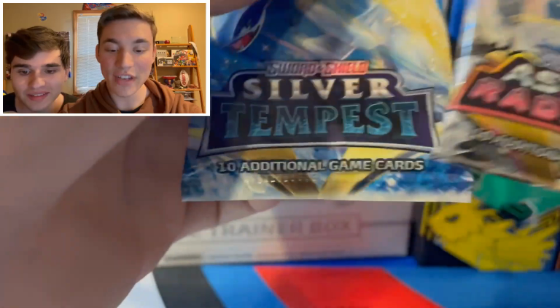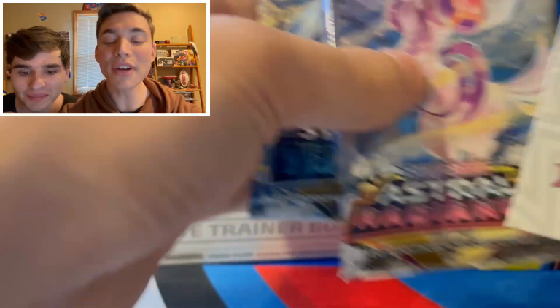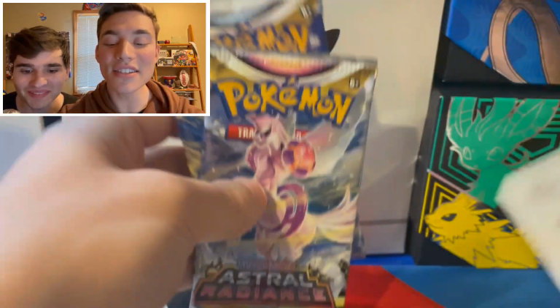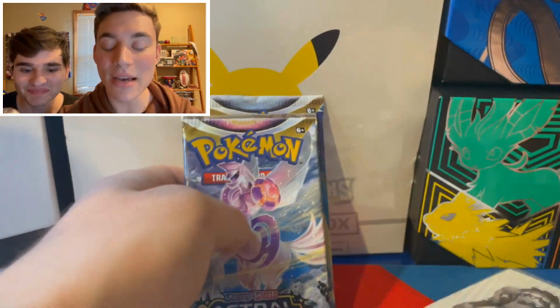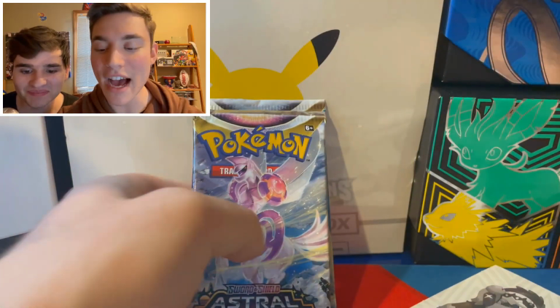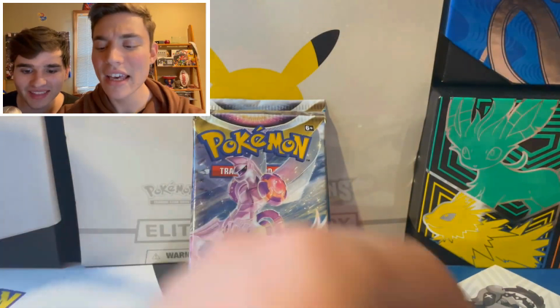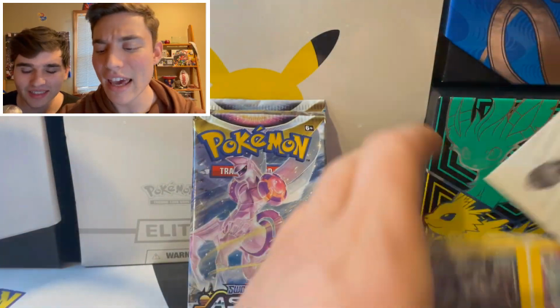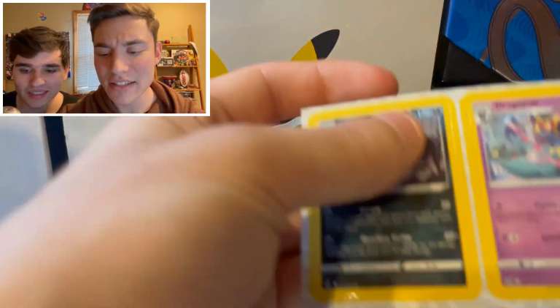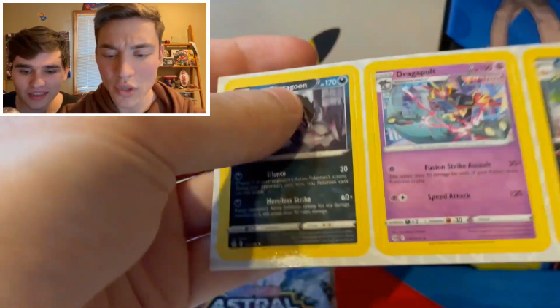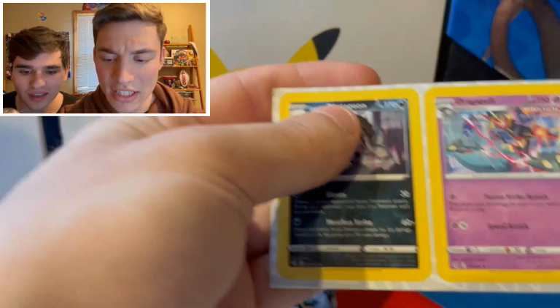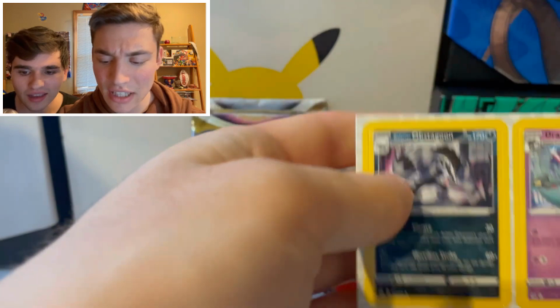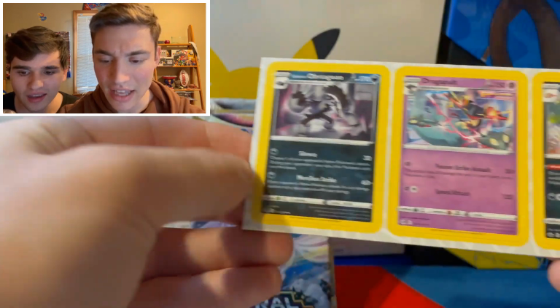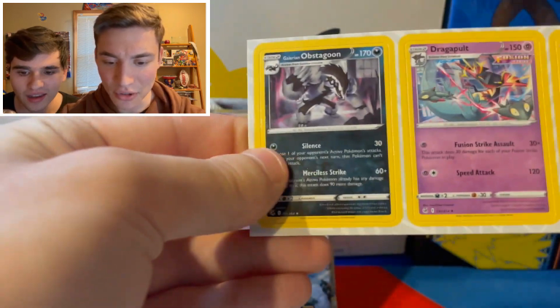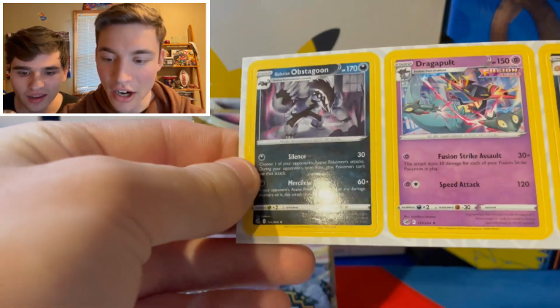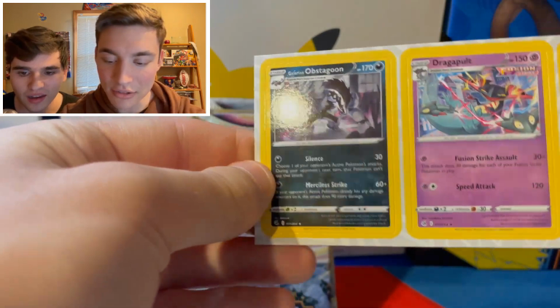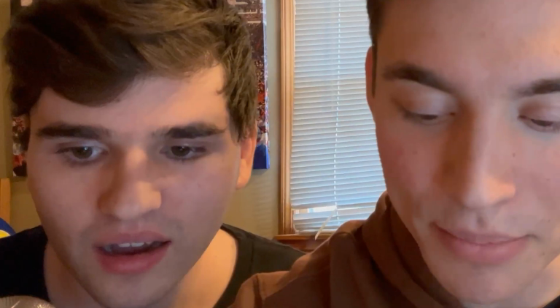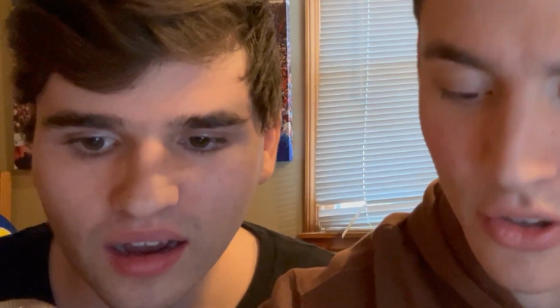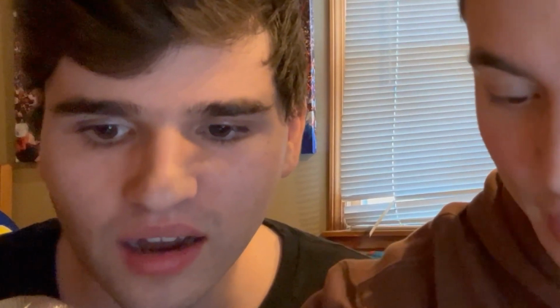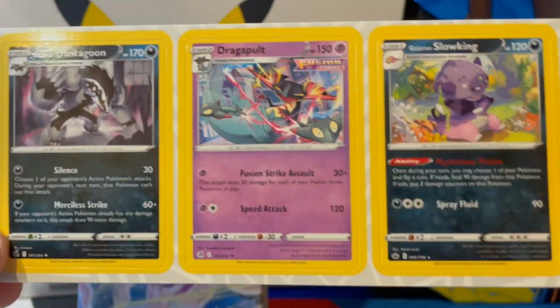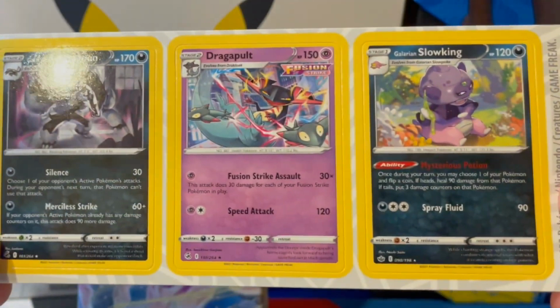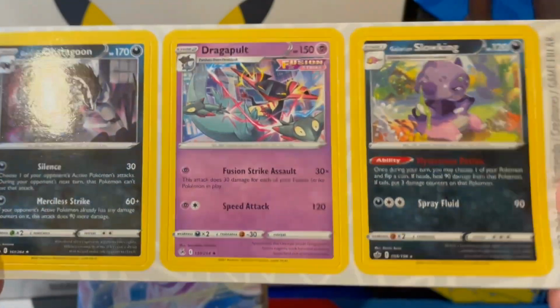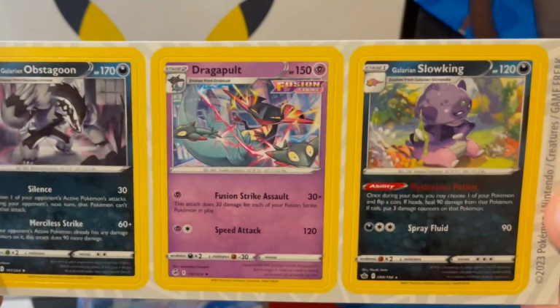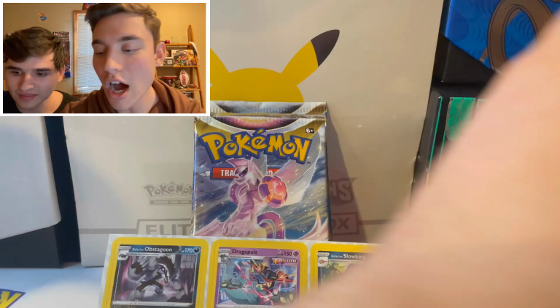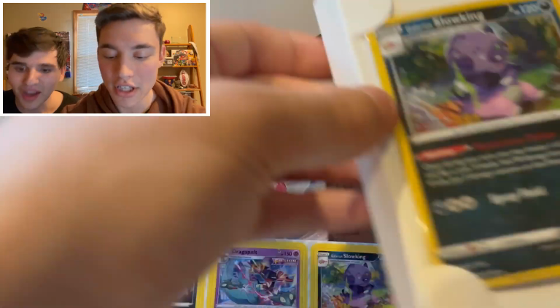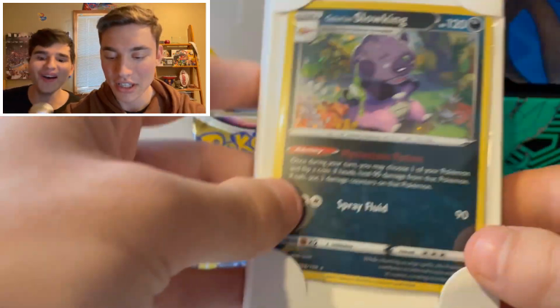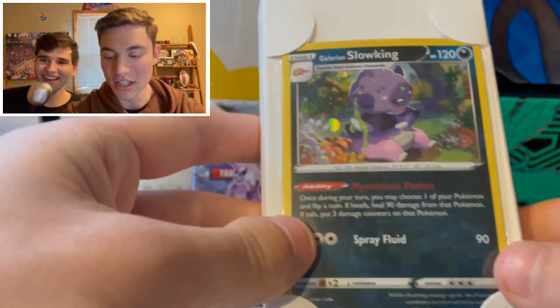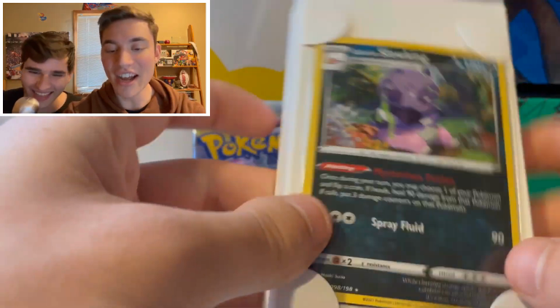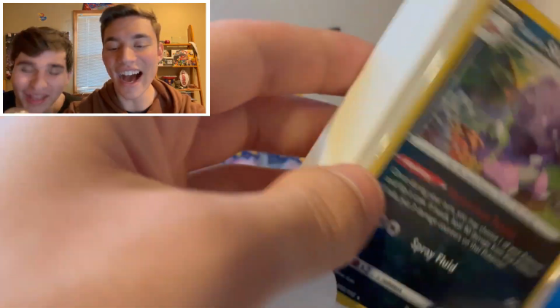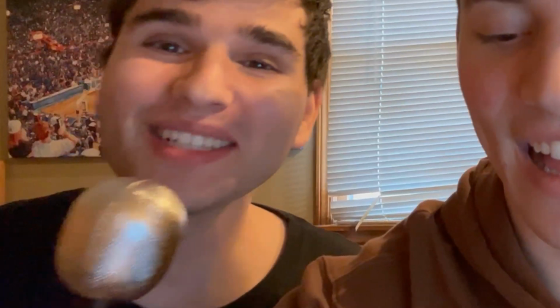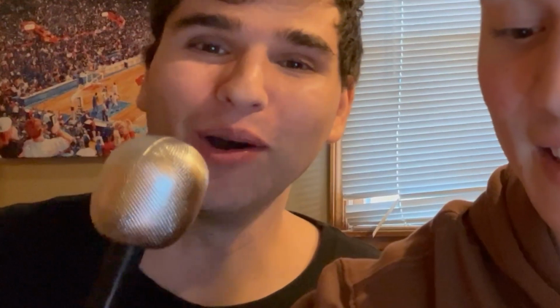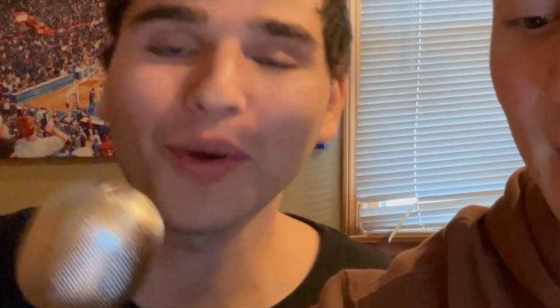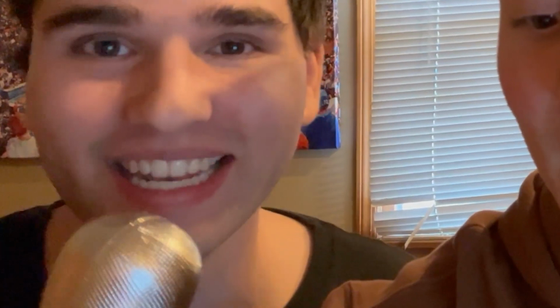So we have an Astral Radiance and a Silver Tempest pack, and we didn't even get actual cards — it would appear we have stickers. Oh. Oh. Here they are. We are sorry, Pokemon. We're just idiots.